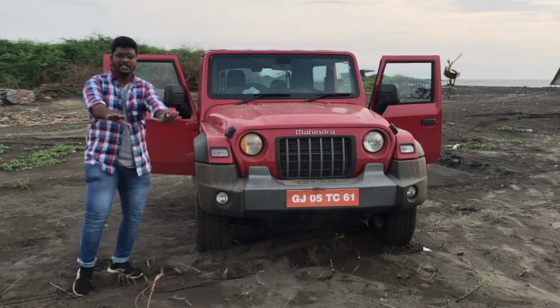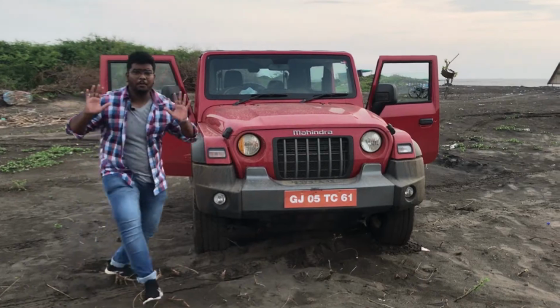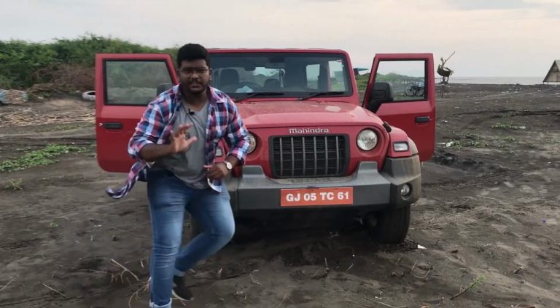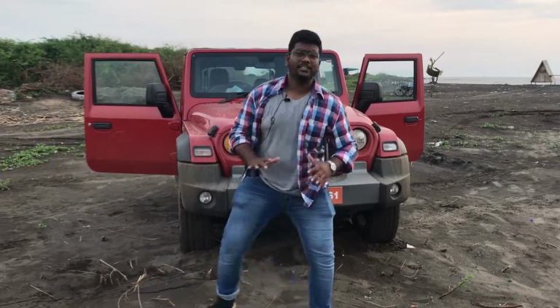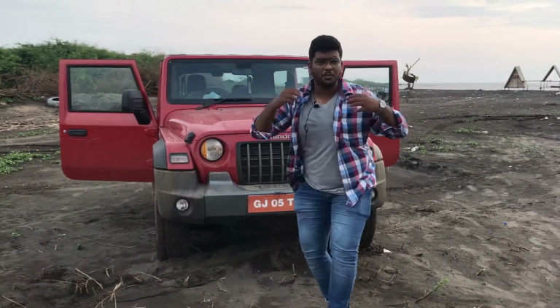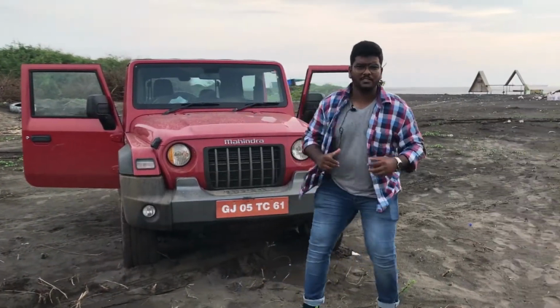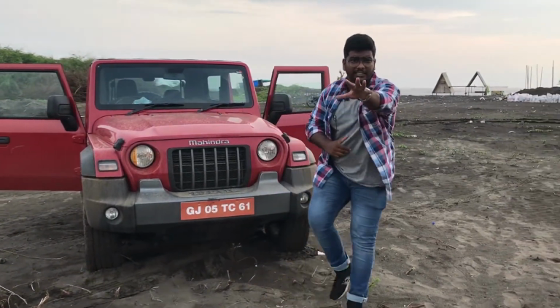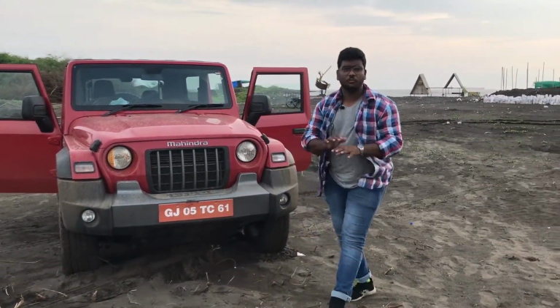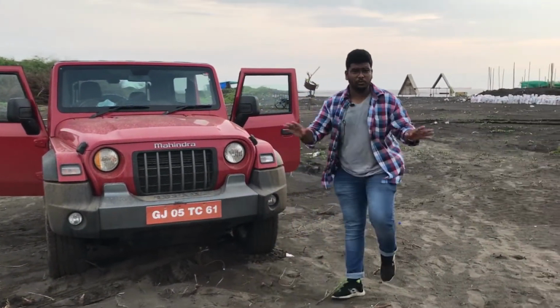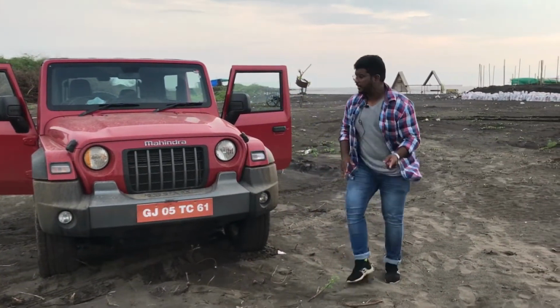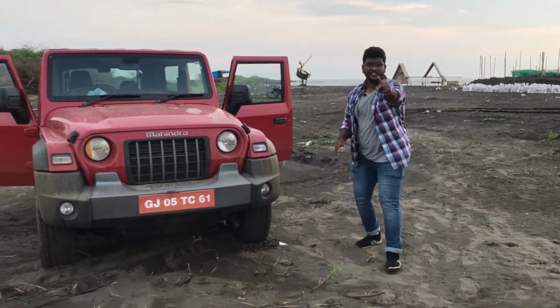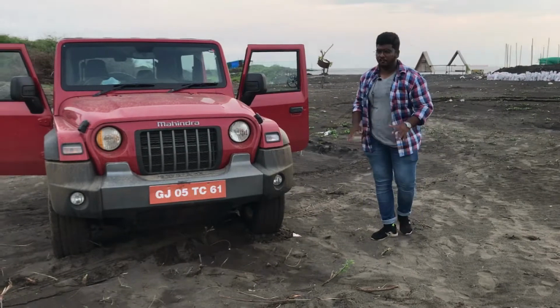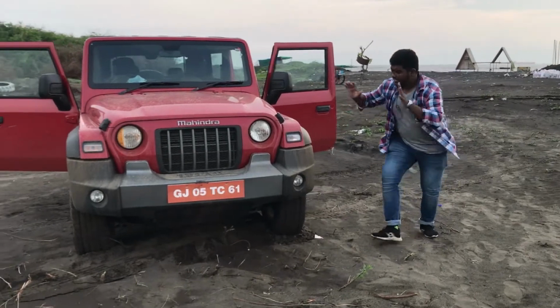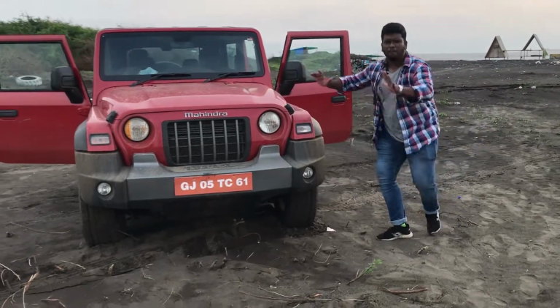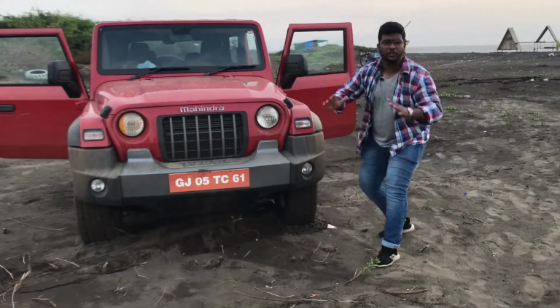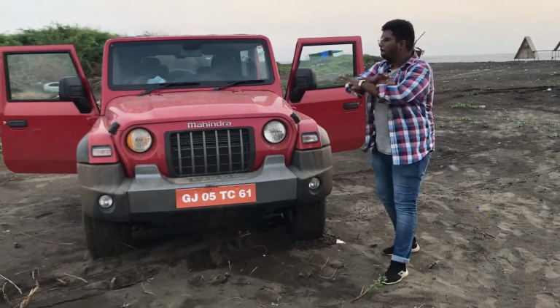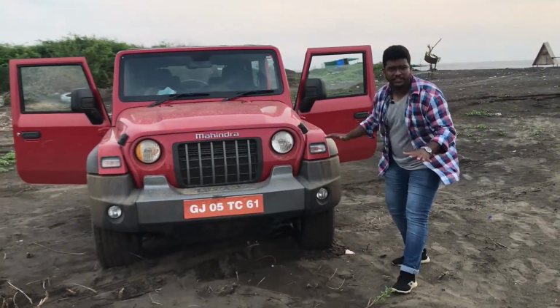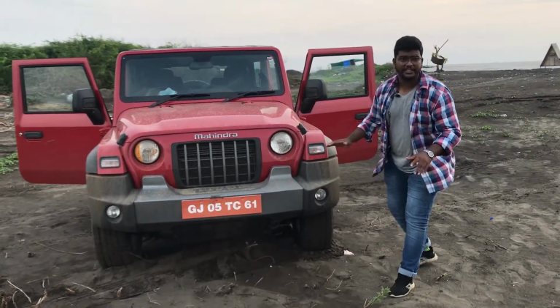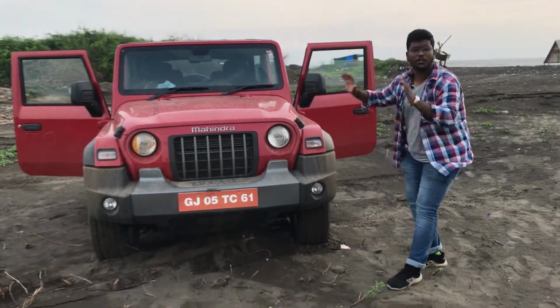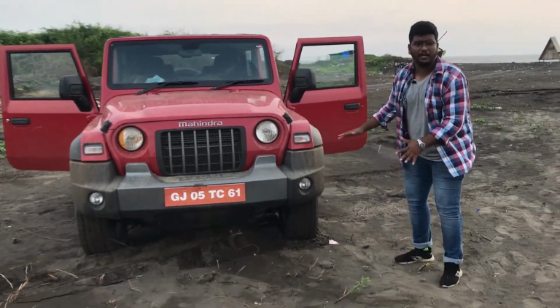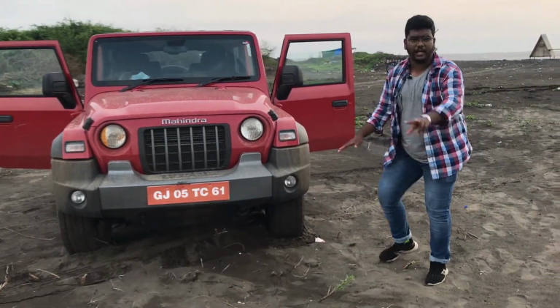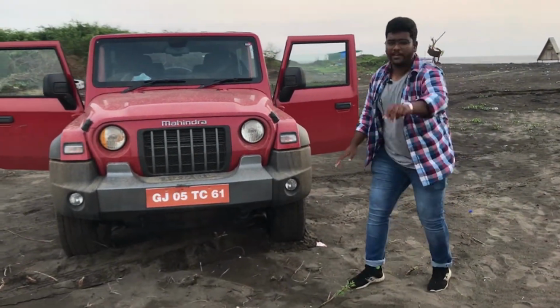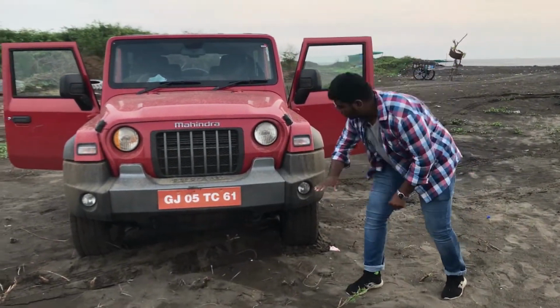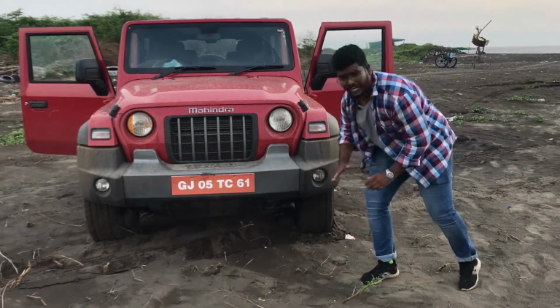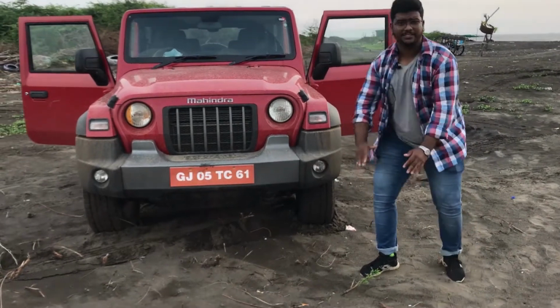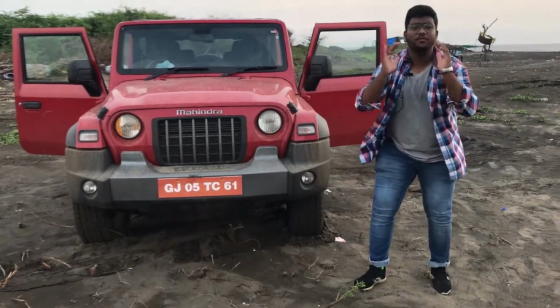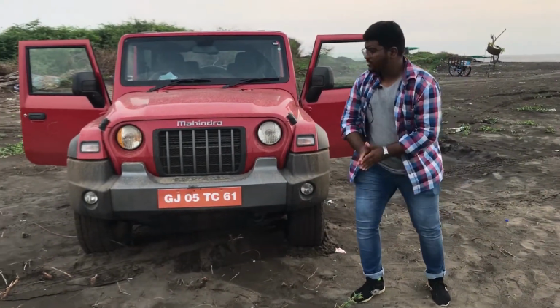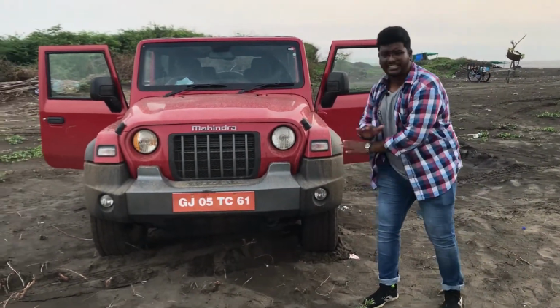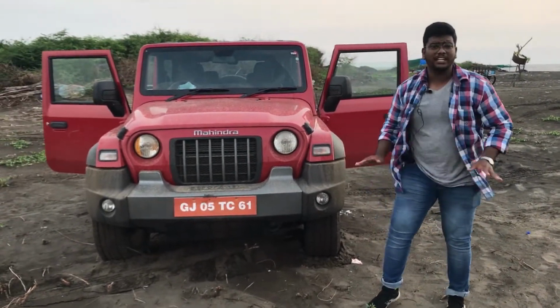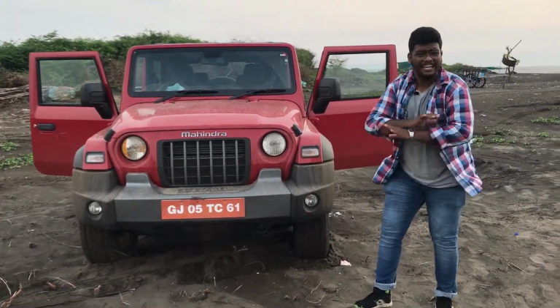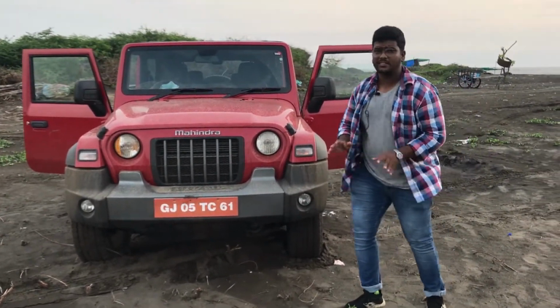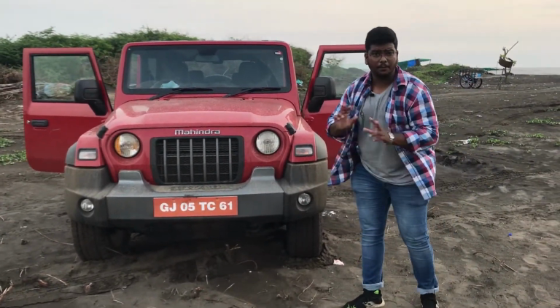I will tell you 5 things that I really like and 5 things that I really don't like. Let's start from the first. This car is muscular, it looks very good, people notice it as well. Point number 2: ground clearance — it's fabulous. You can drive anywhere in the city, no problem.